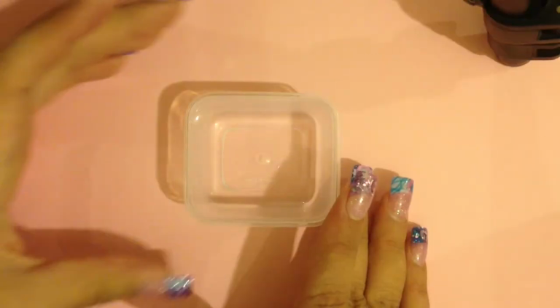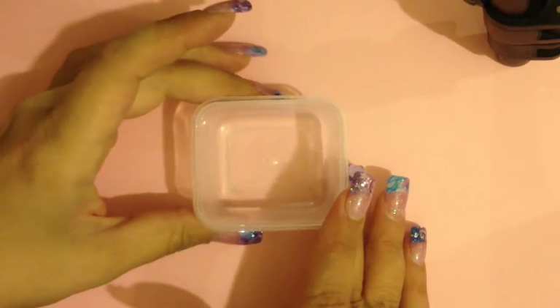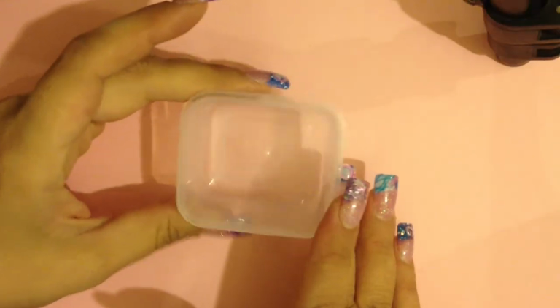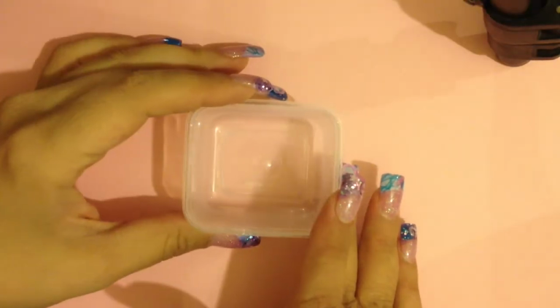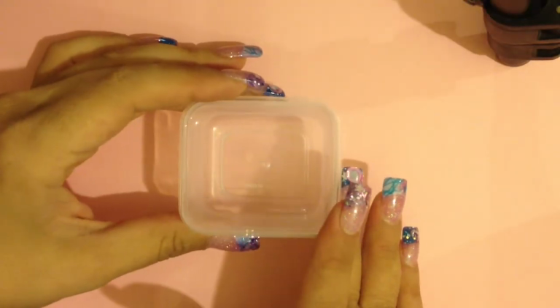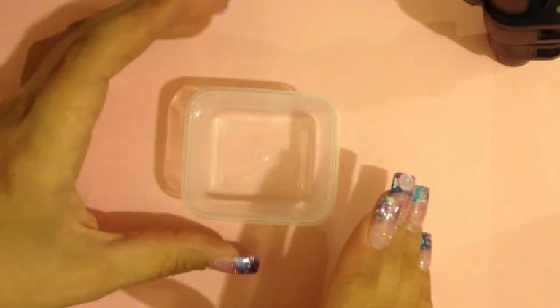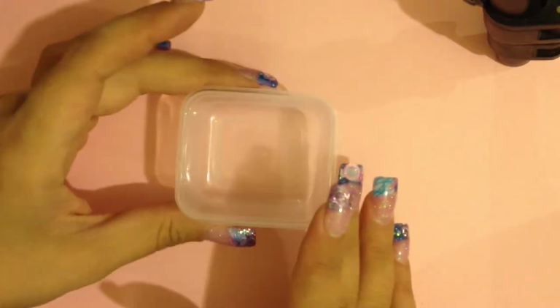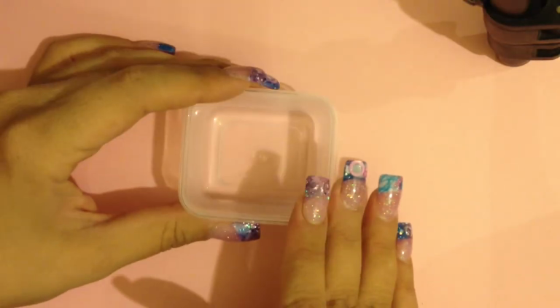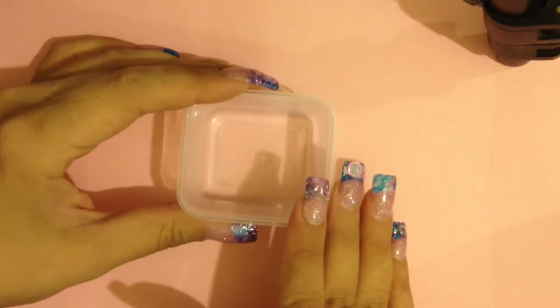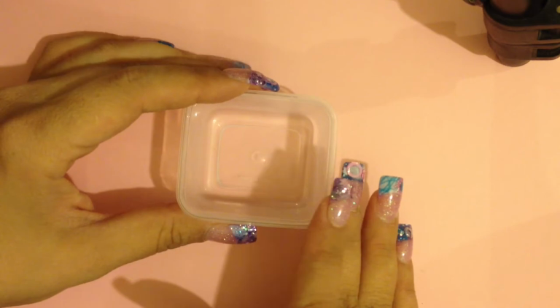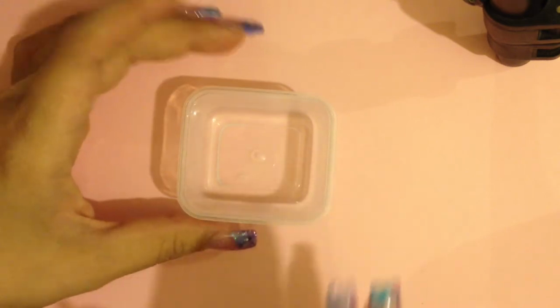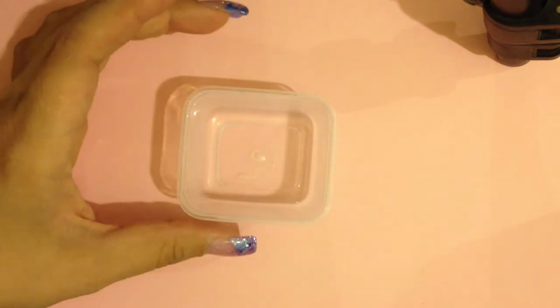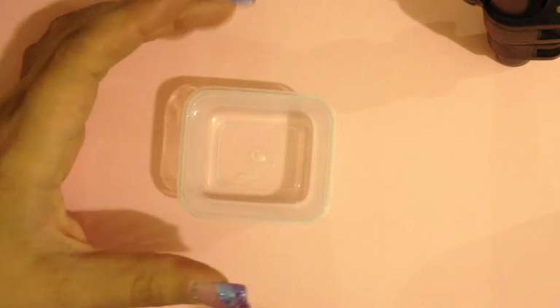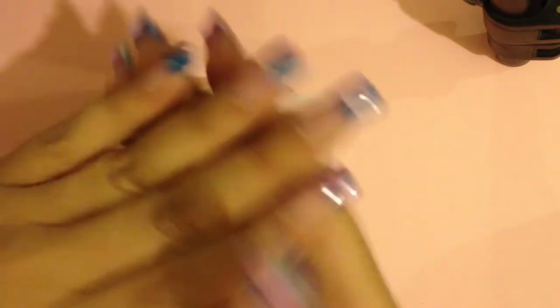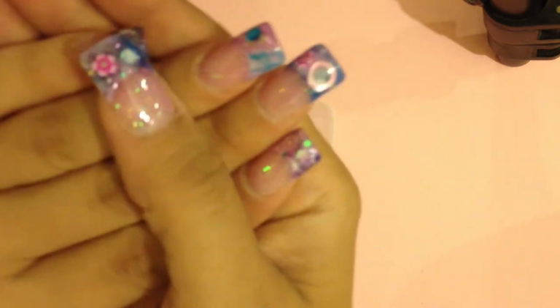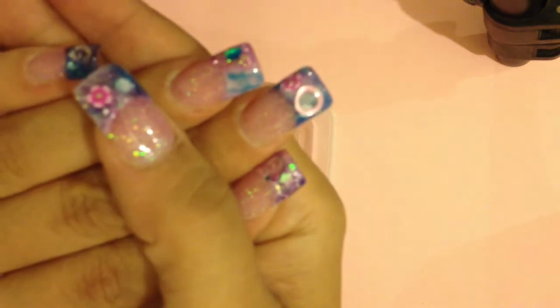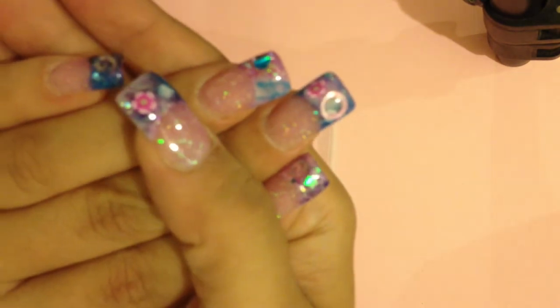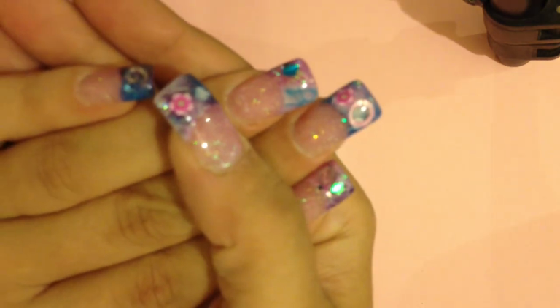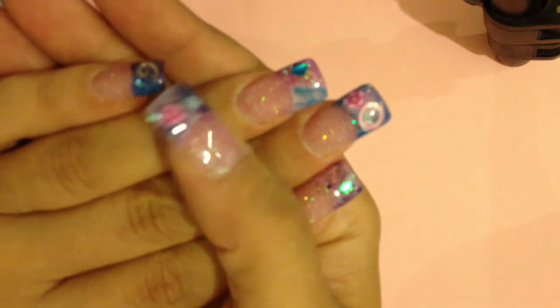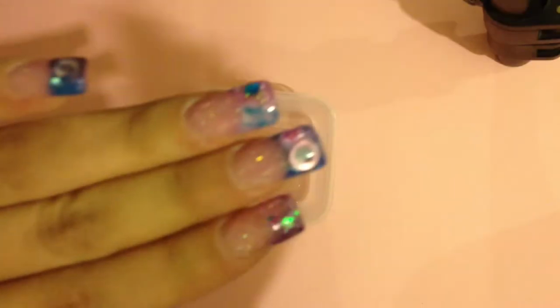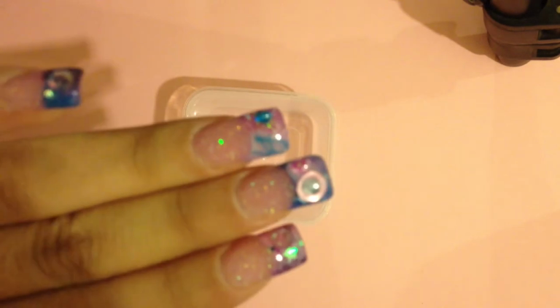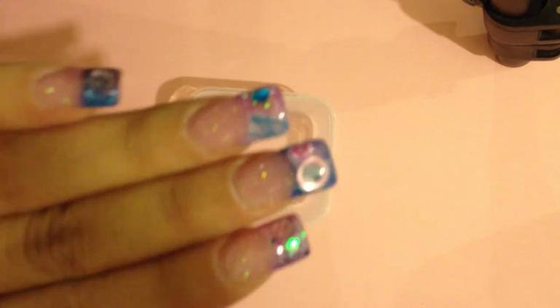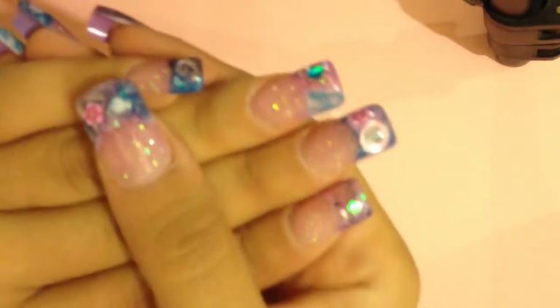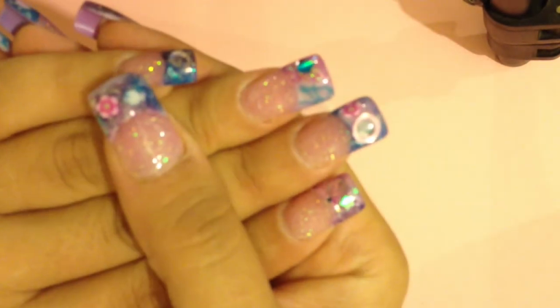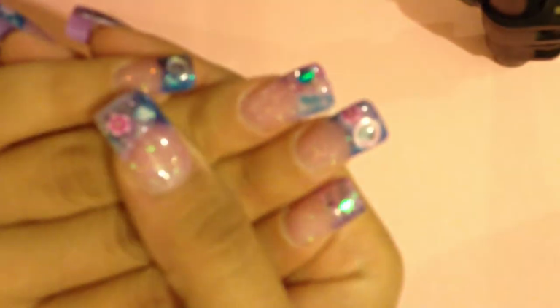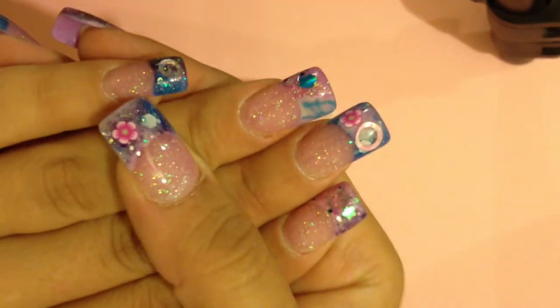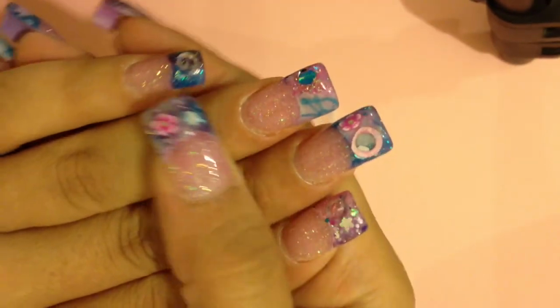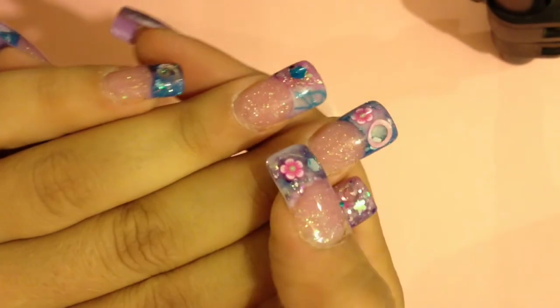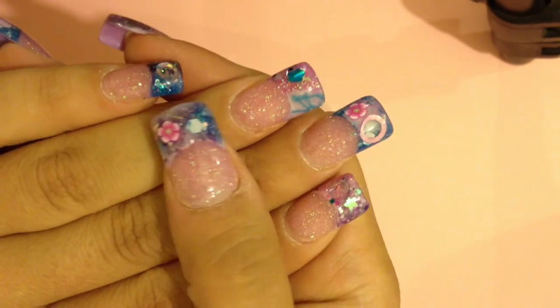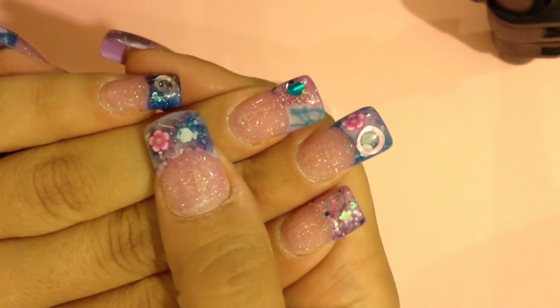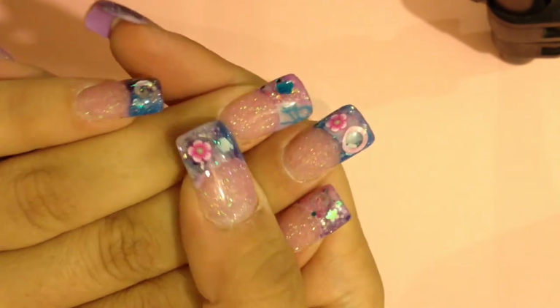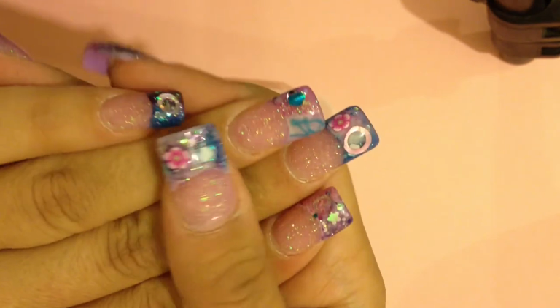Hi ladies, thanks for joining me! I've been getting a lot of requests to show how I do the cover glittery pink that I use on my own nails for my nail bed, so today I figured I'd show y'all what I do.